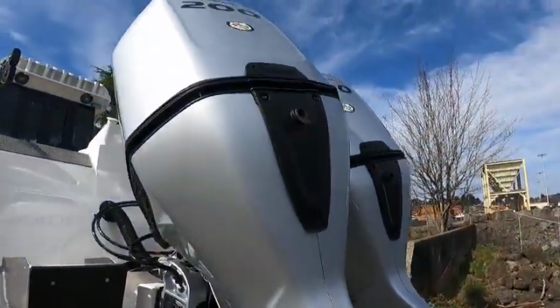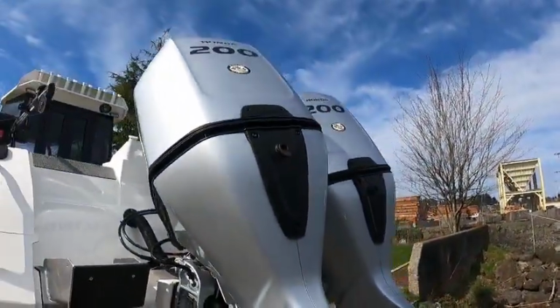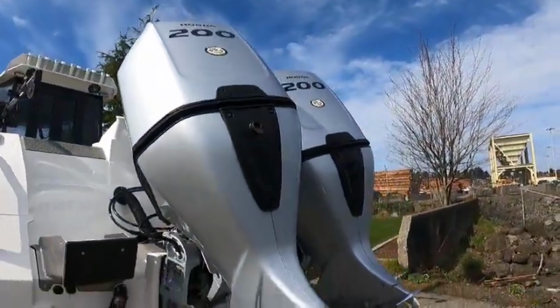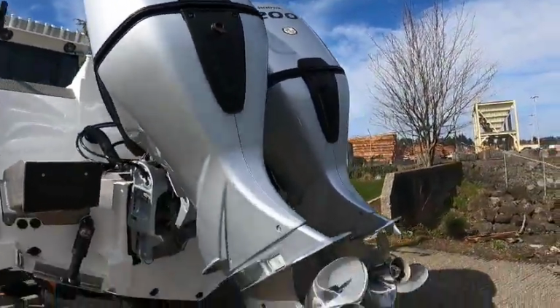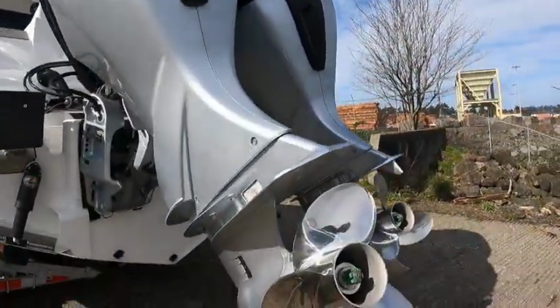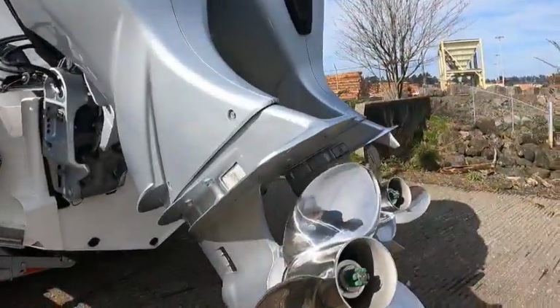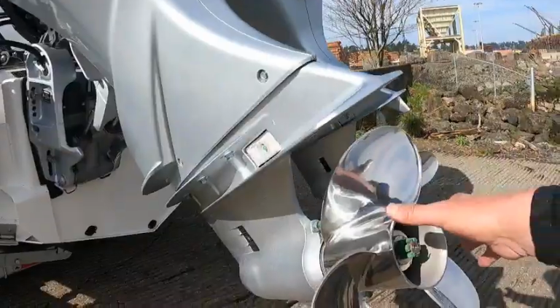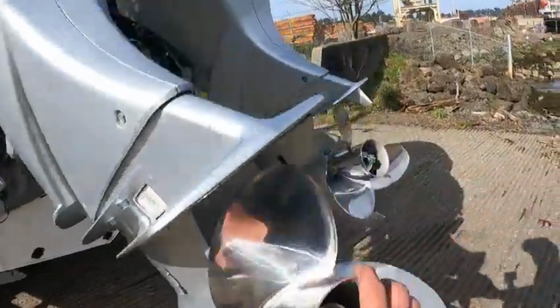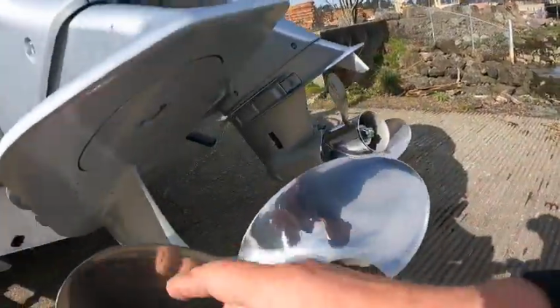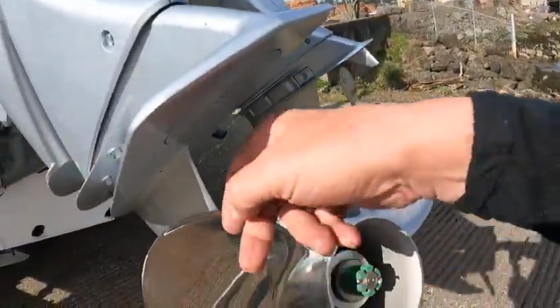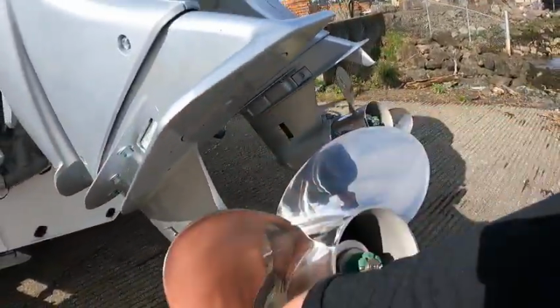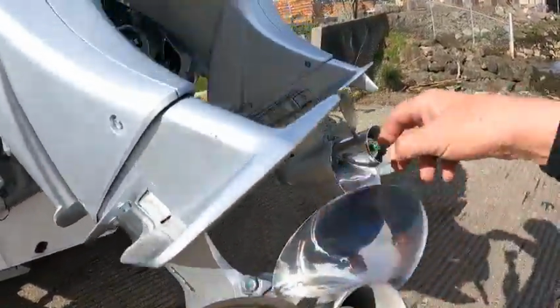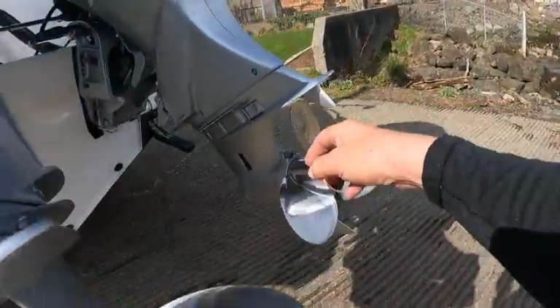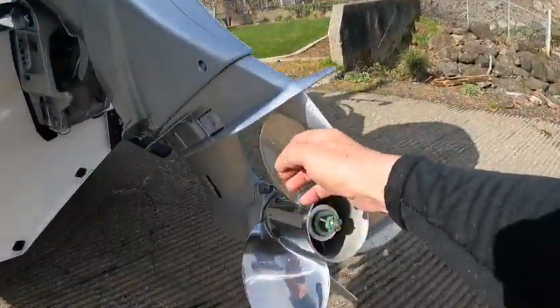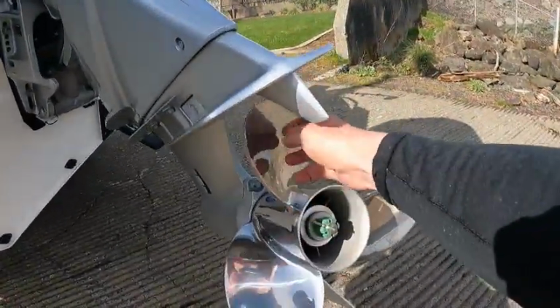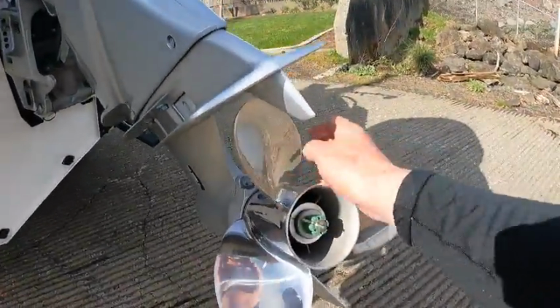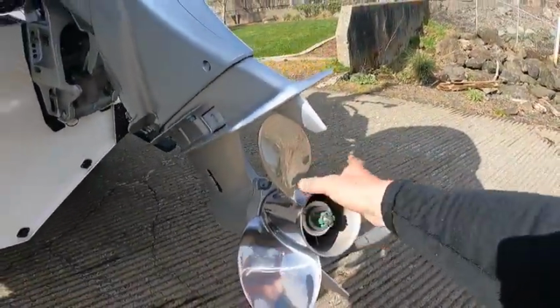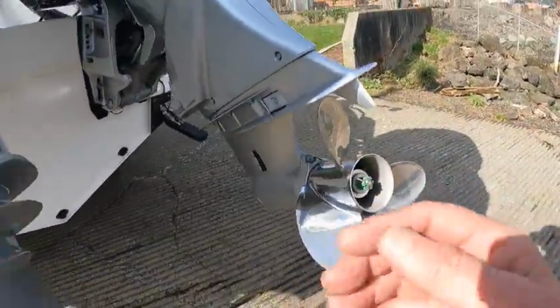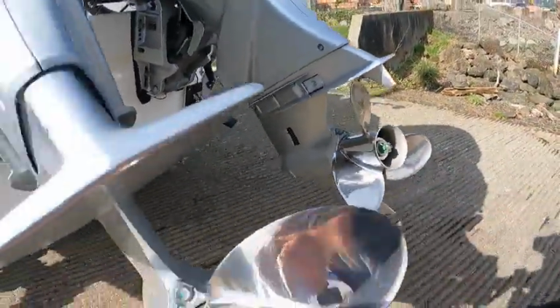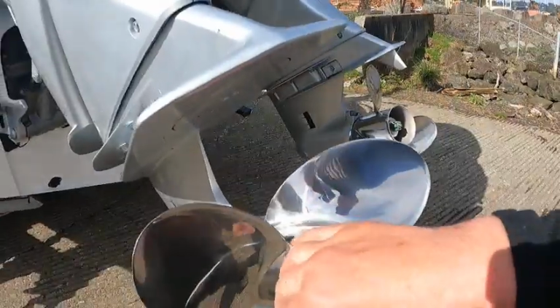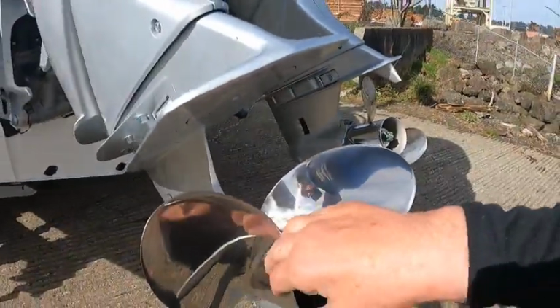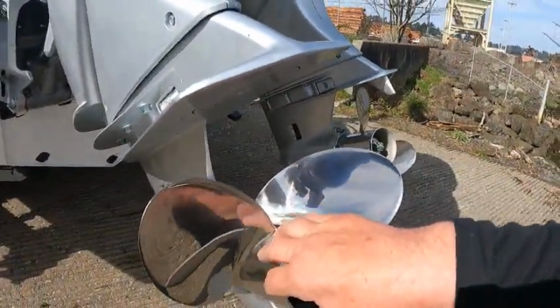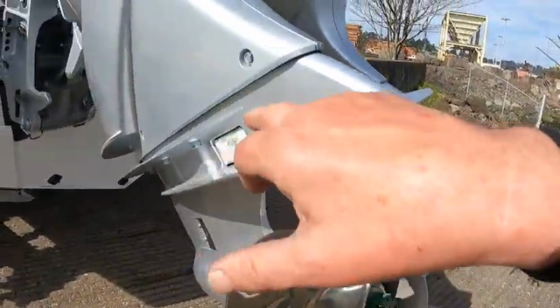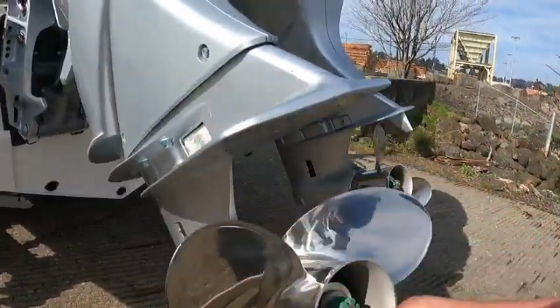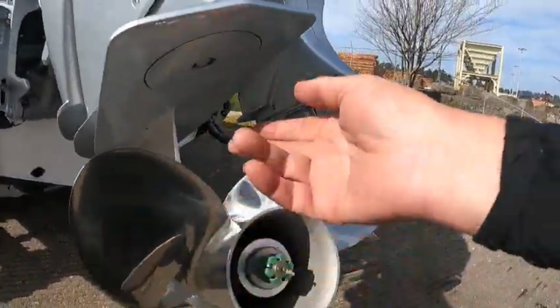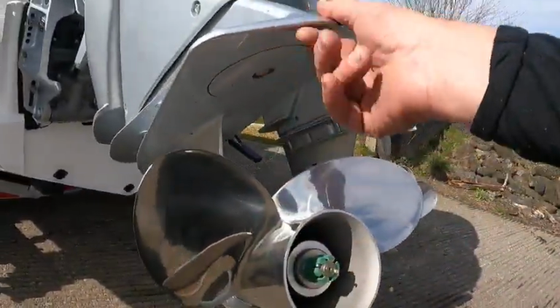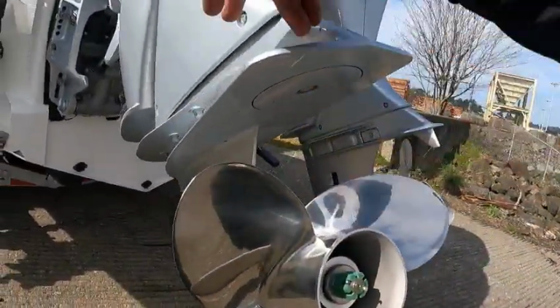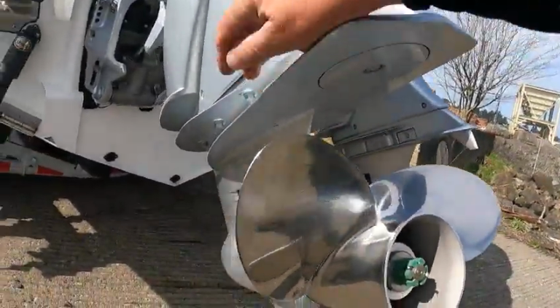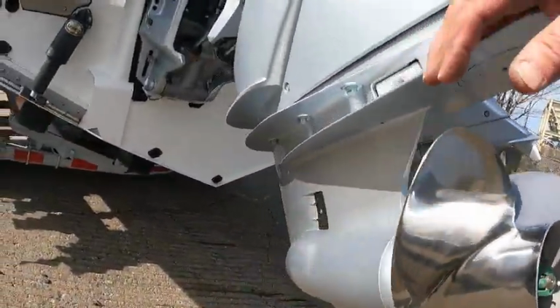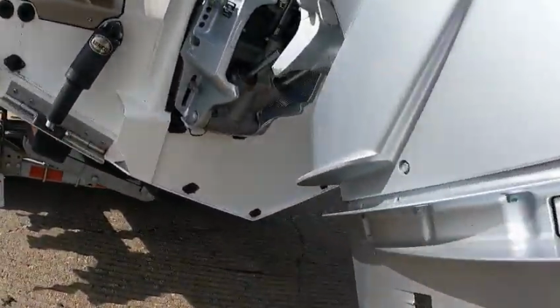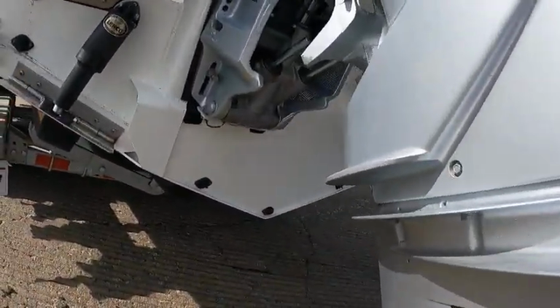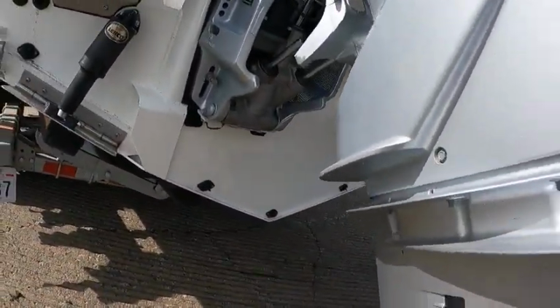You got a set of twin 200 Hondas. You got a left-hand prop and a right-hand prop. This is a left-hand, that's a right-hand. Zinc up underneath there.